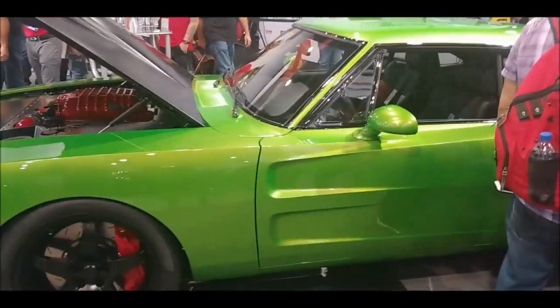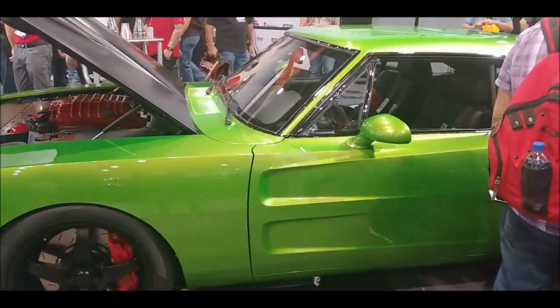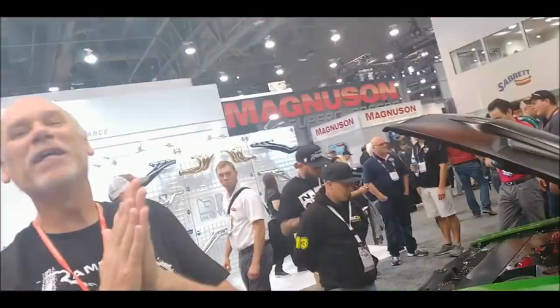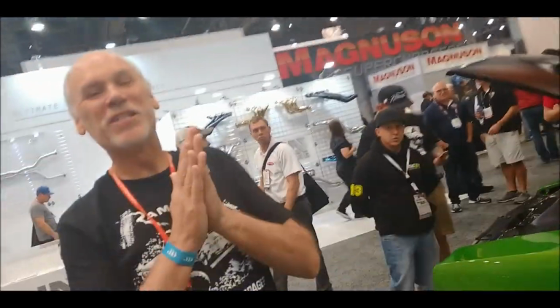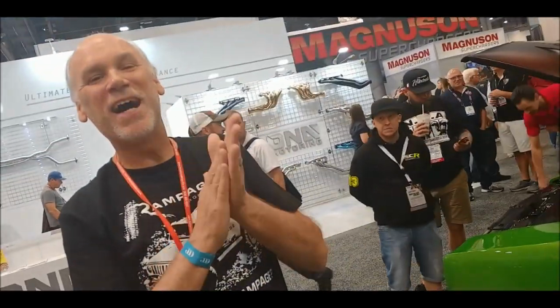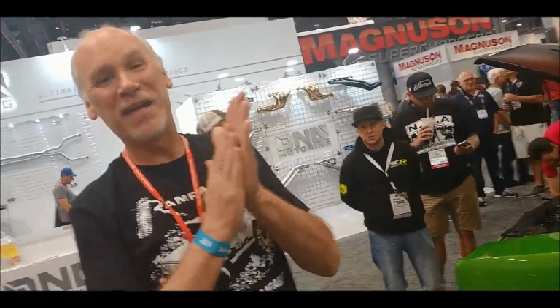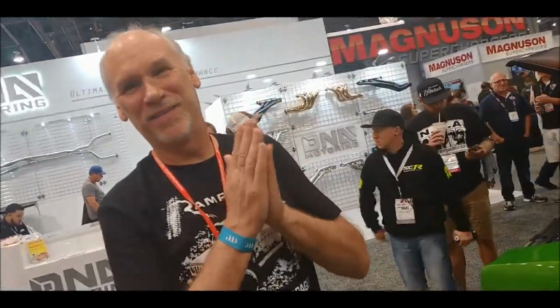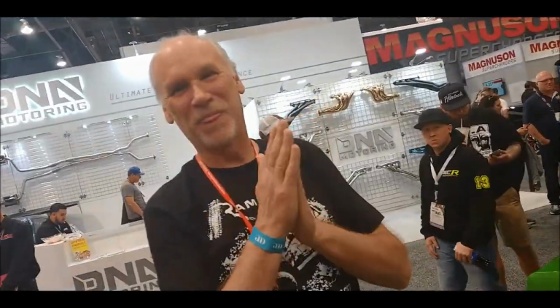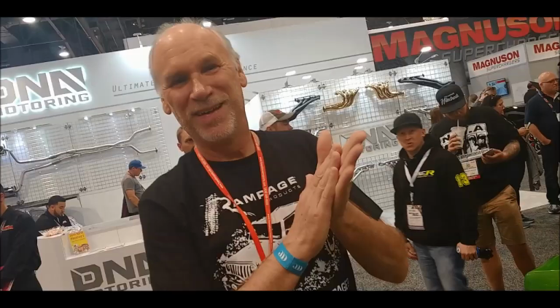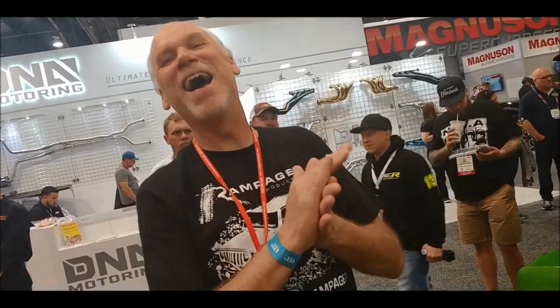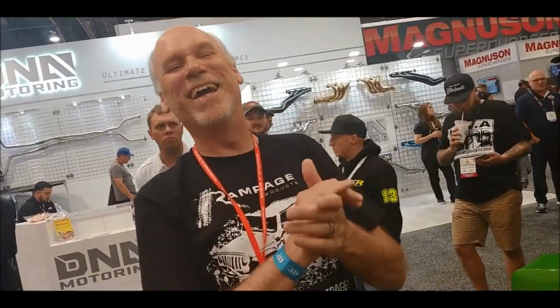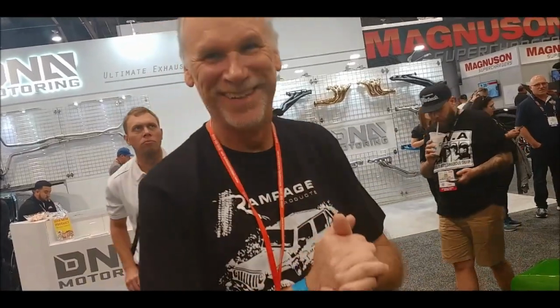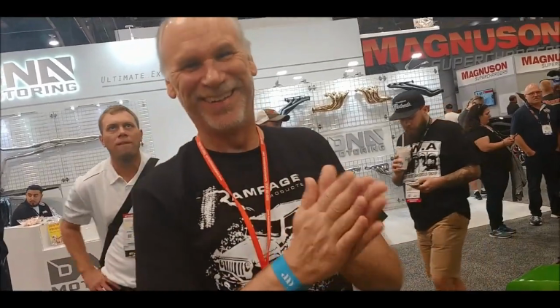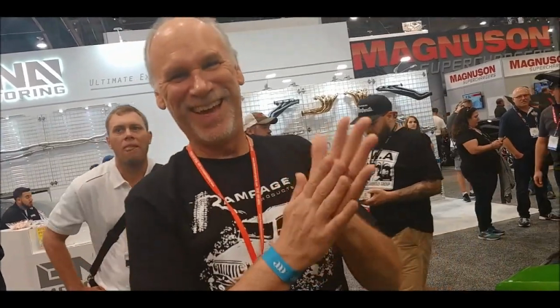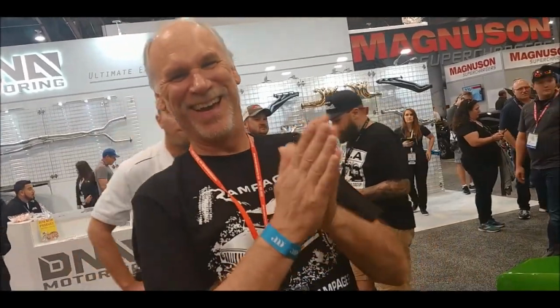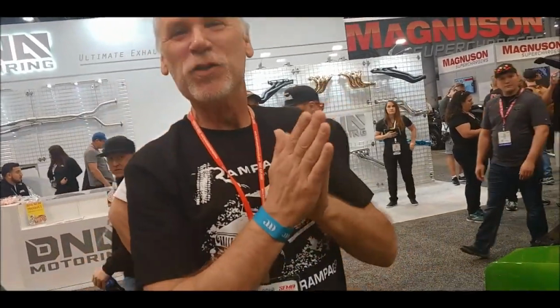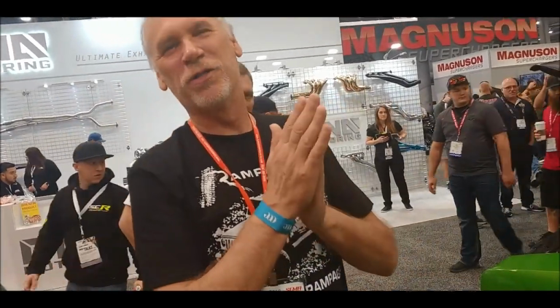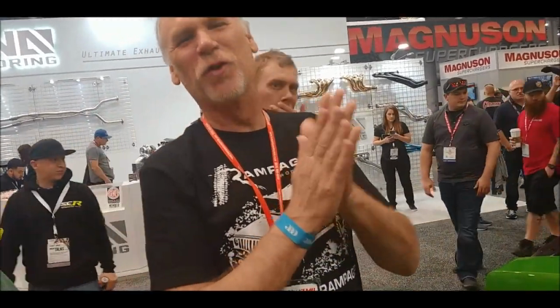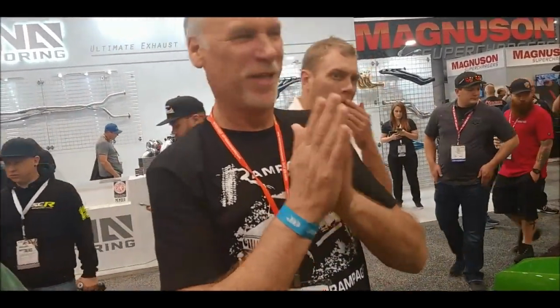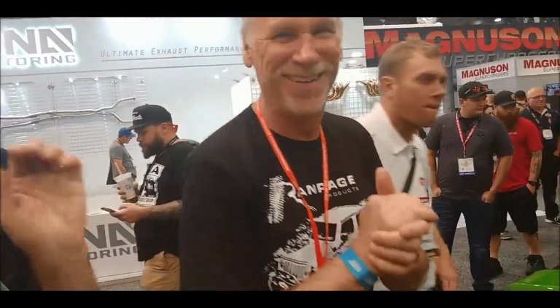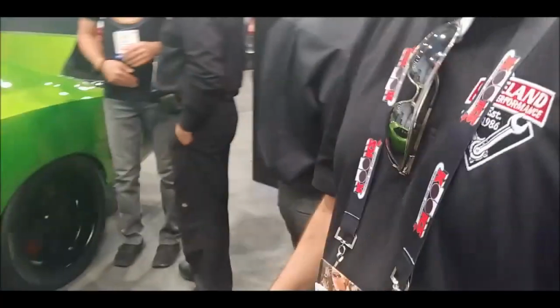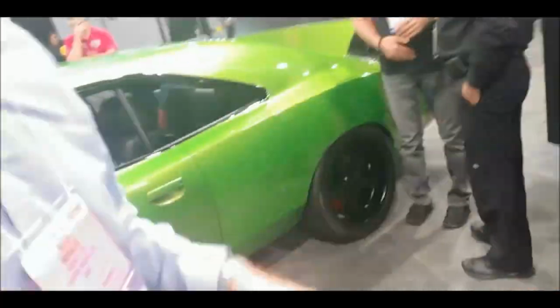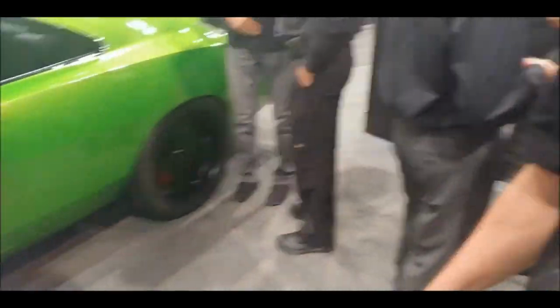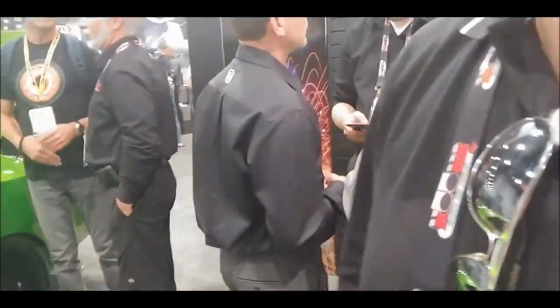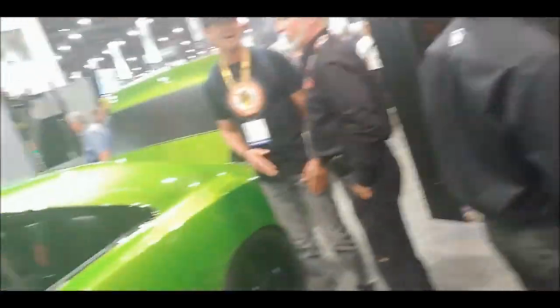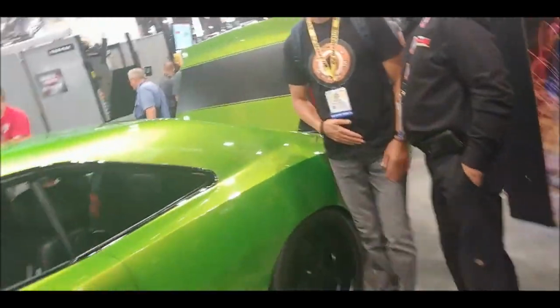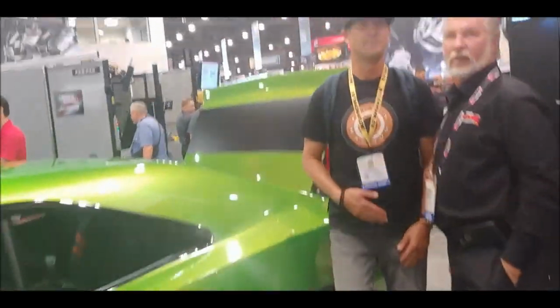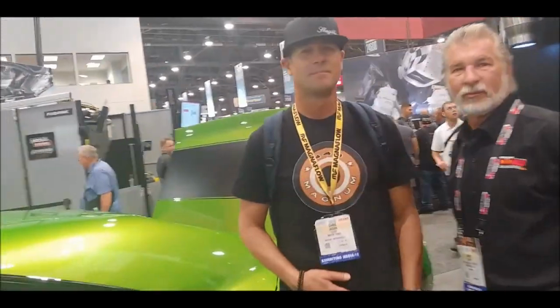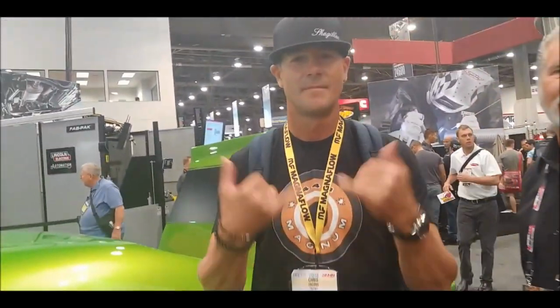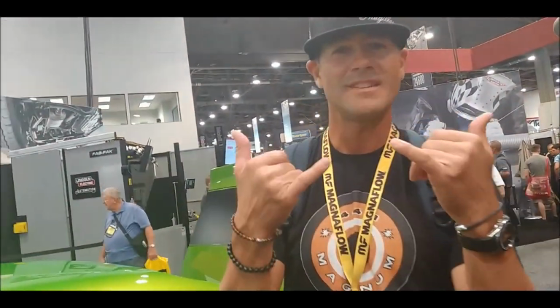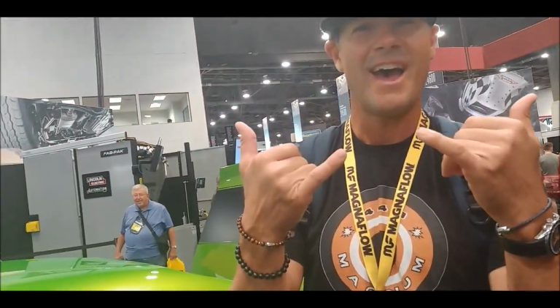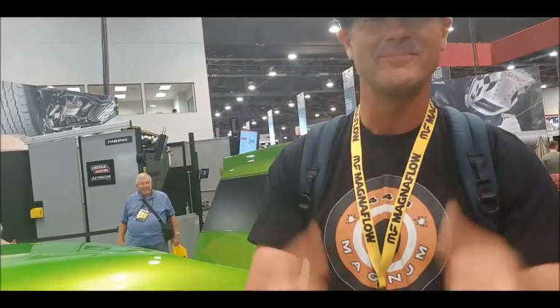It looks absolutely authentic — like a genuine 1969. The owner is a billionaire, and I'm not going to say his name, but it rhymes with Warren Buffett. Rick and Reed are hanging out, and we've also got the Mopar legend, Chris Jacobs, hanging out.